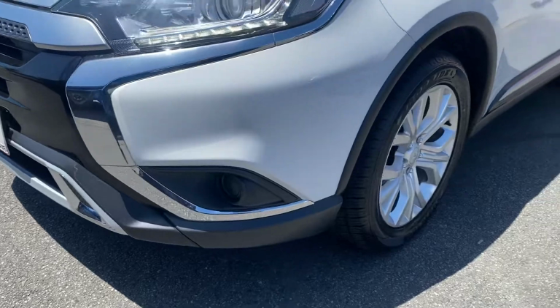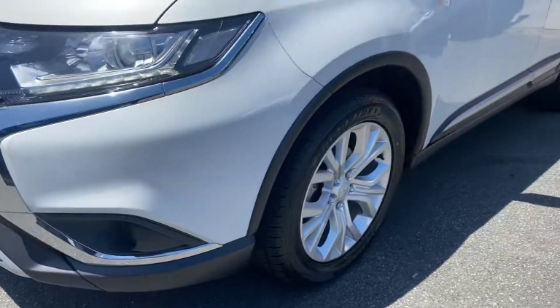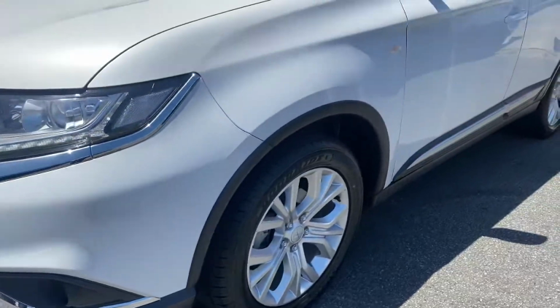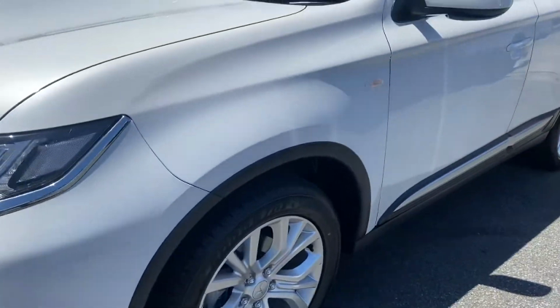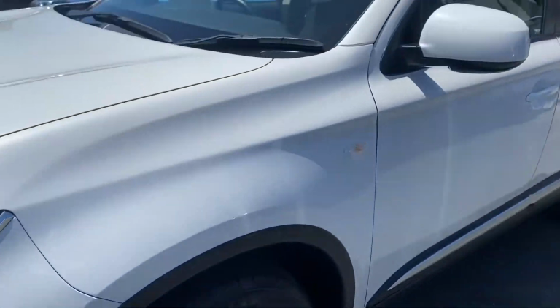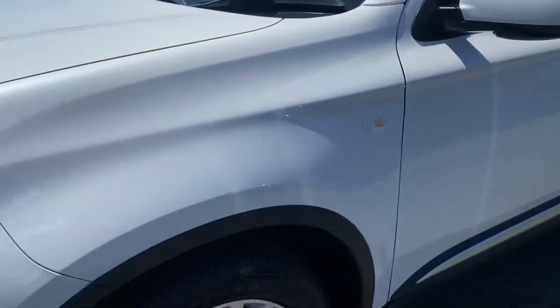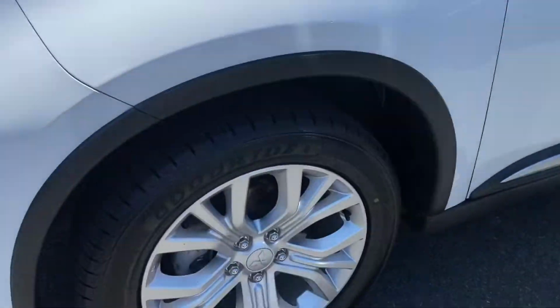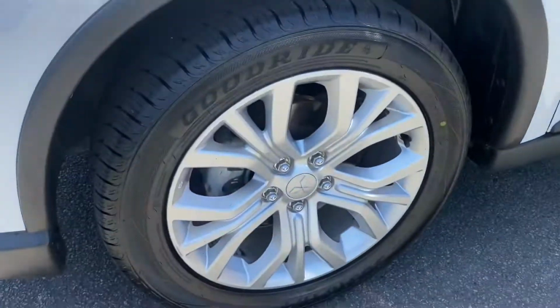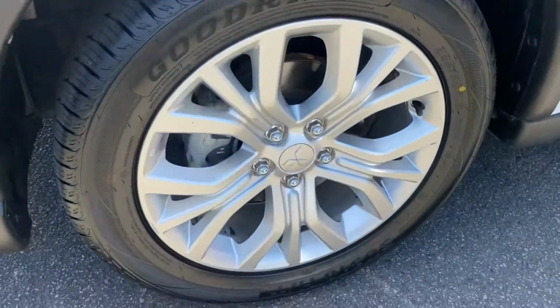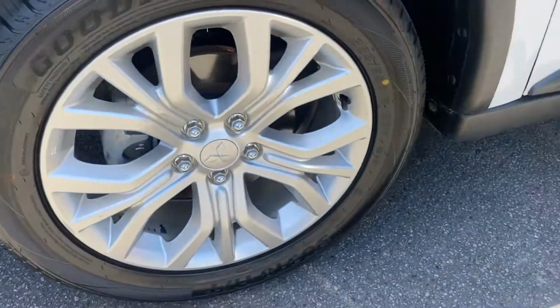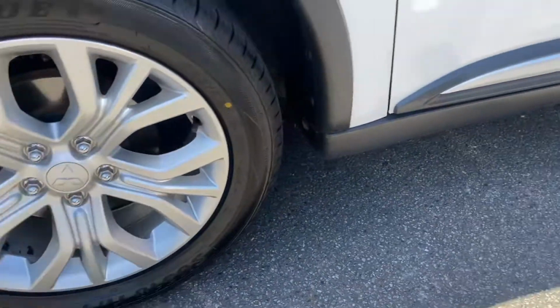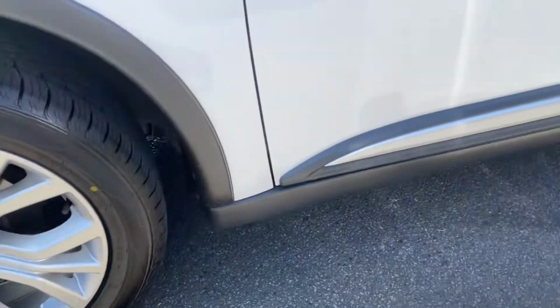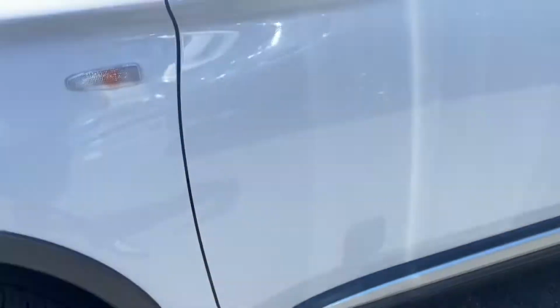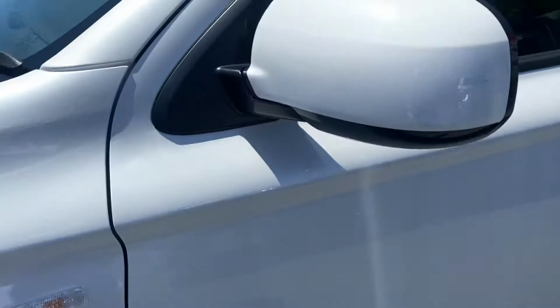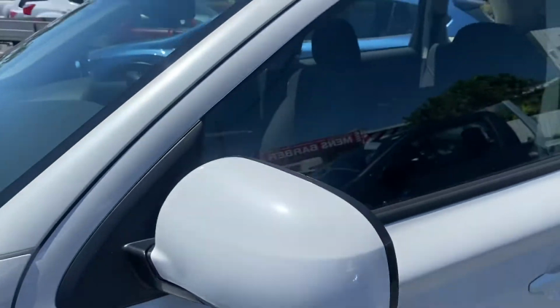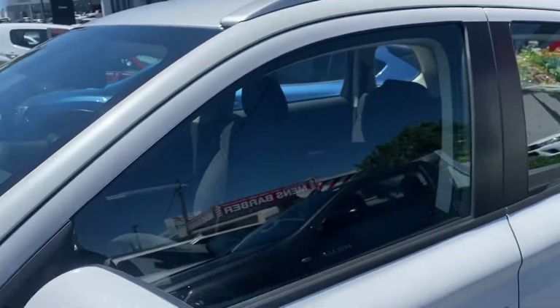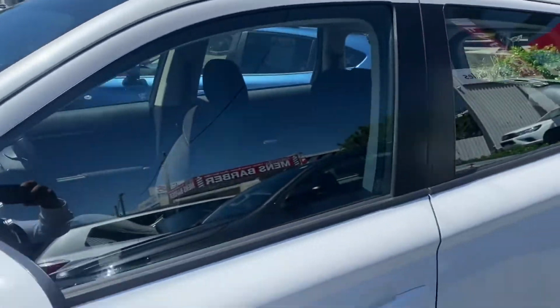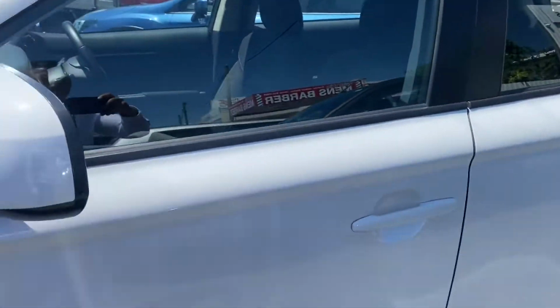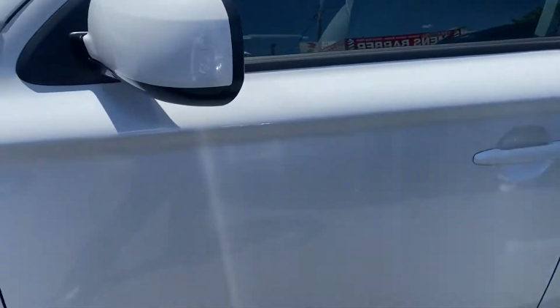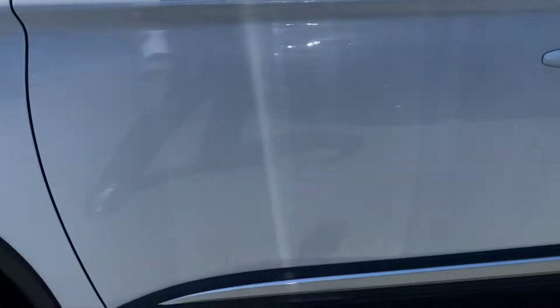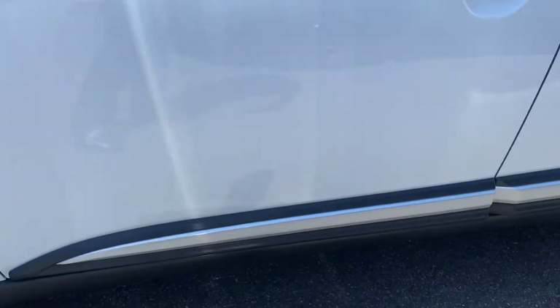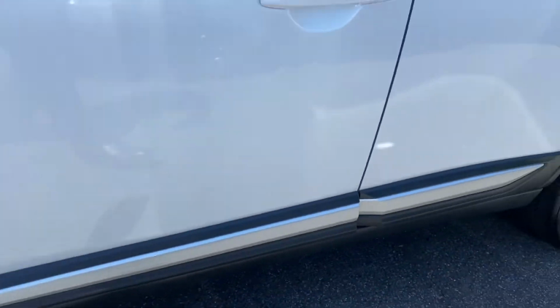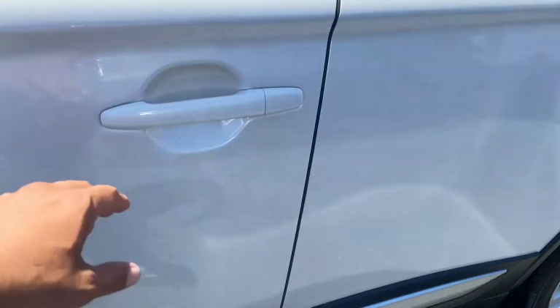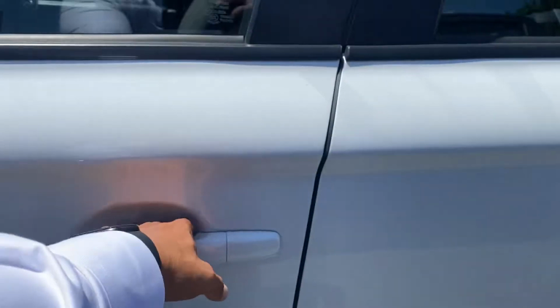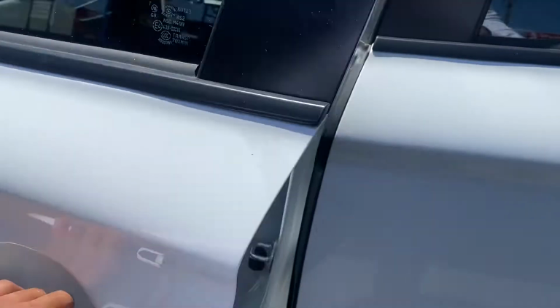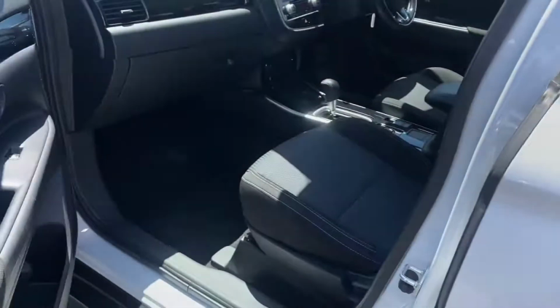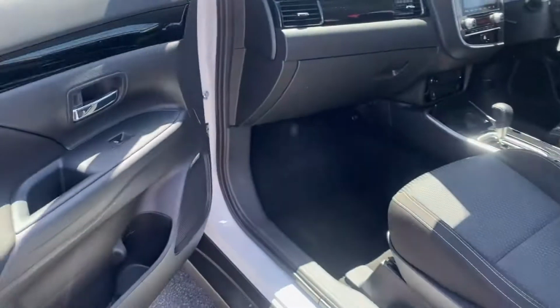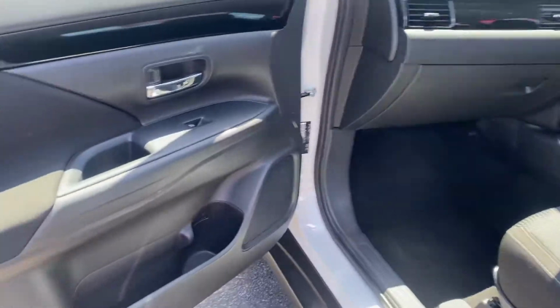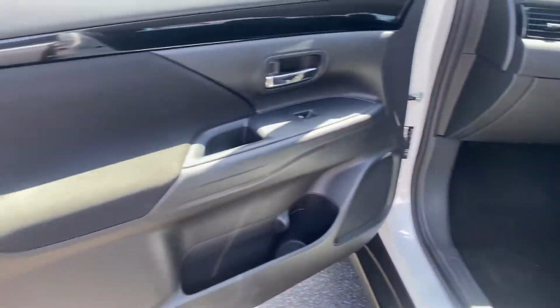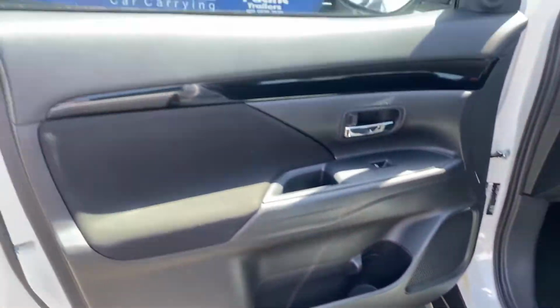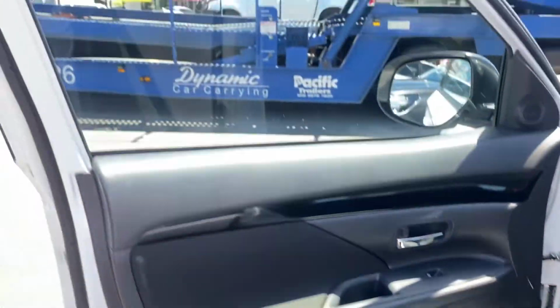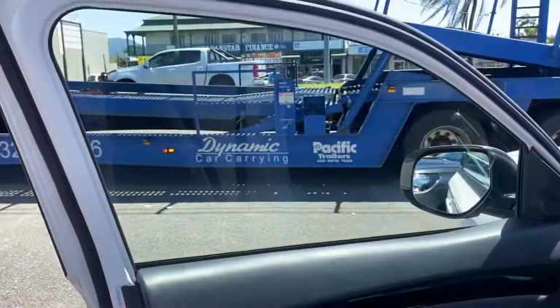All good on that side. Tyres are all clean, washed and detailed. Inside's all washed and cleaned as well.